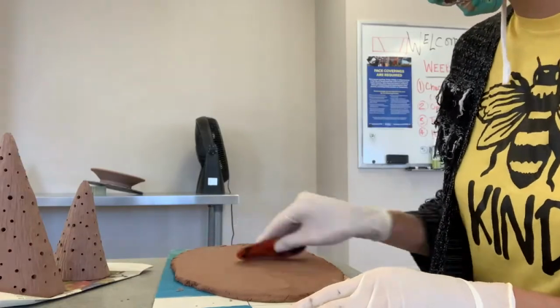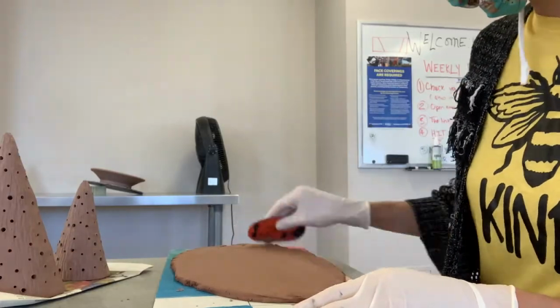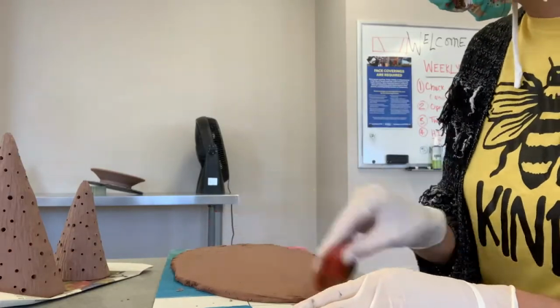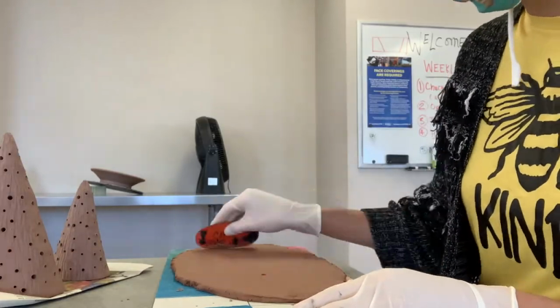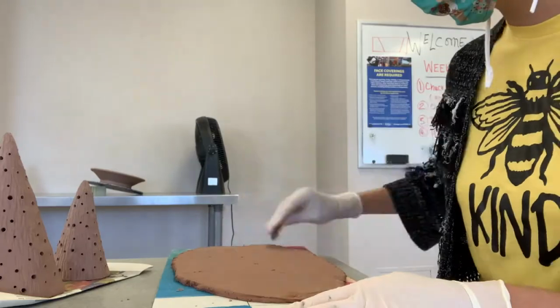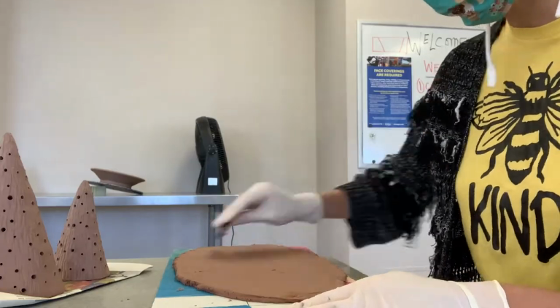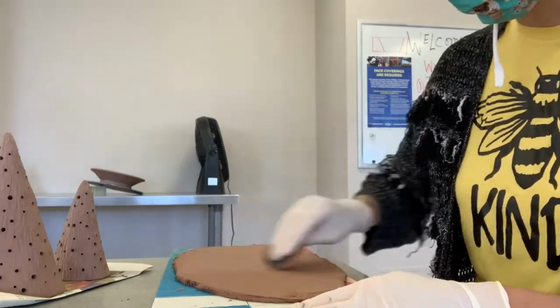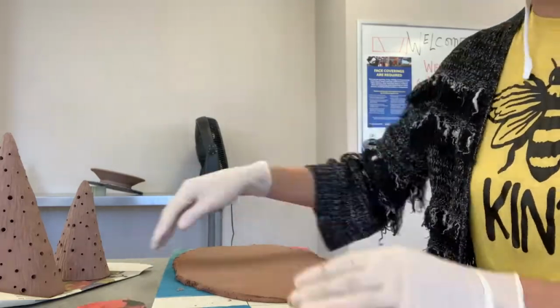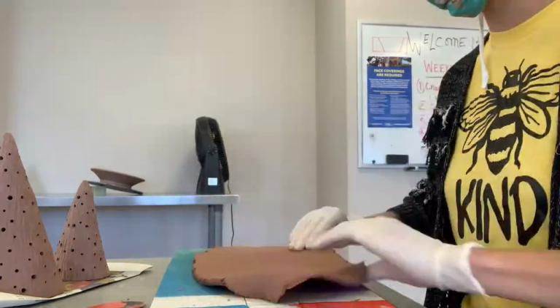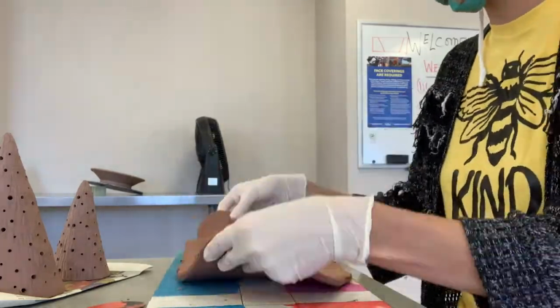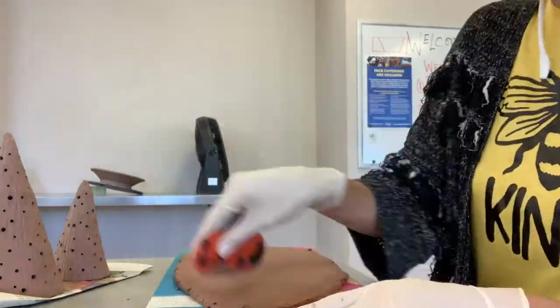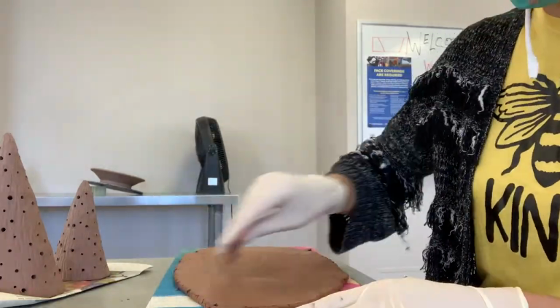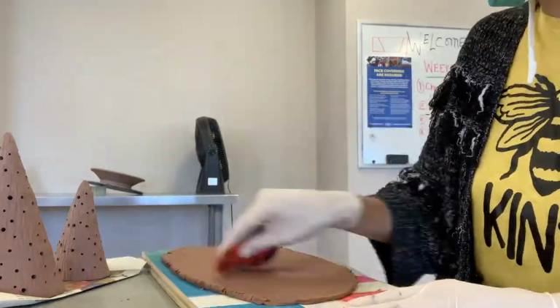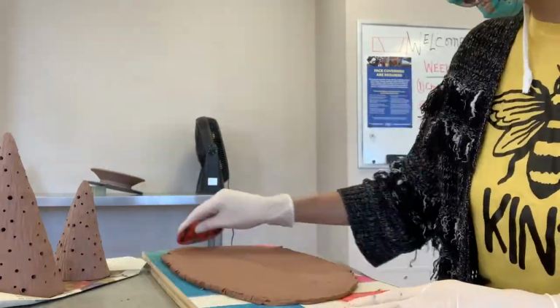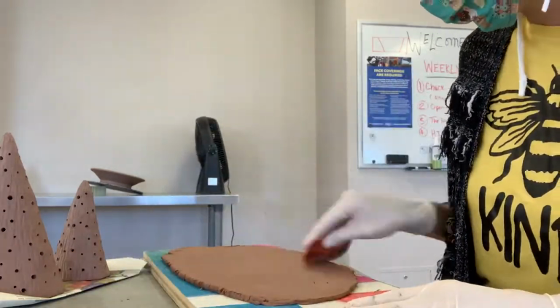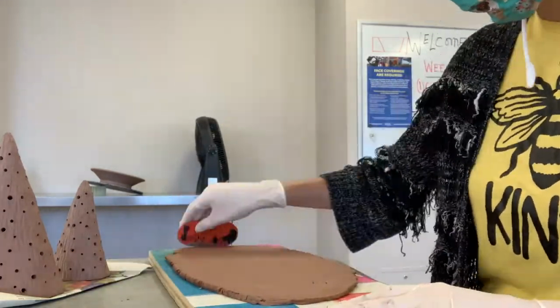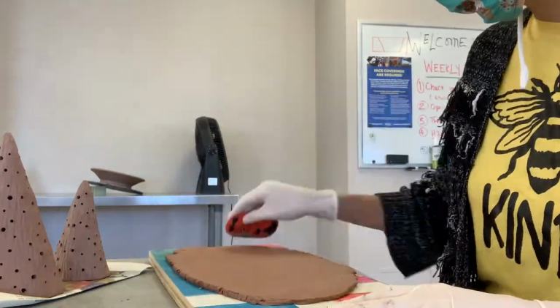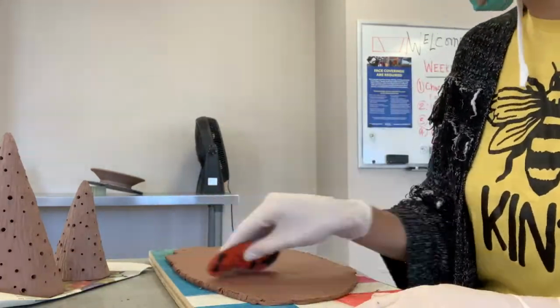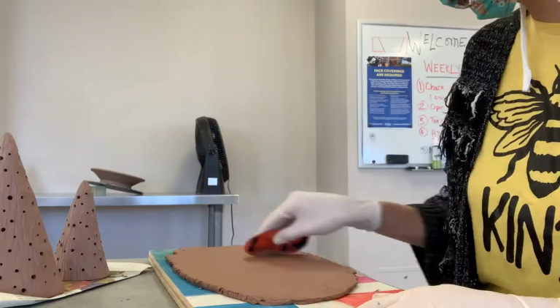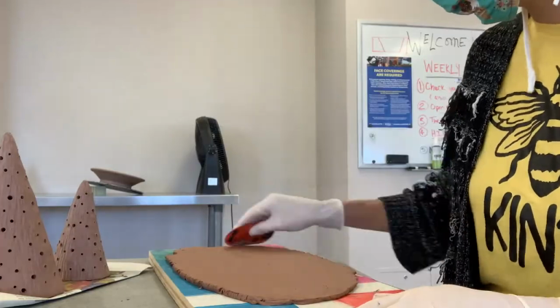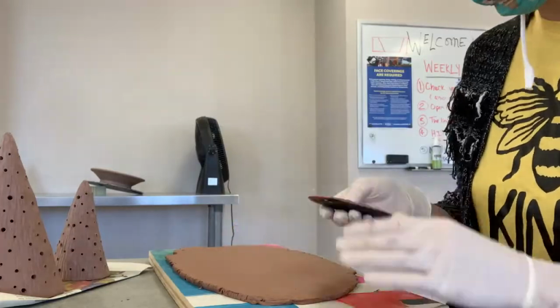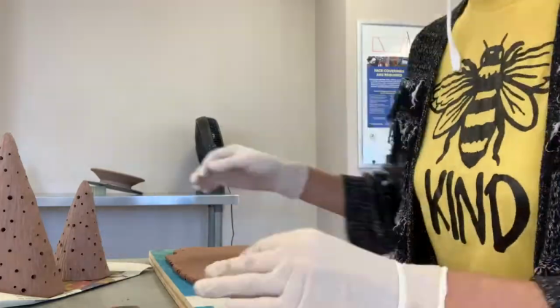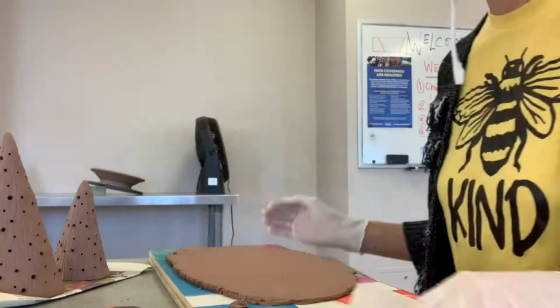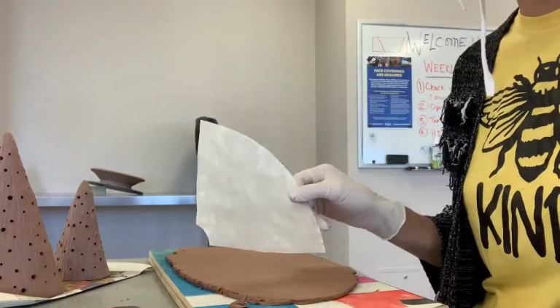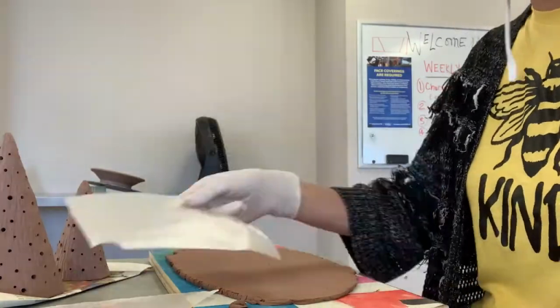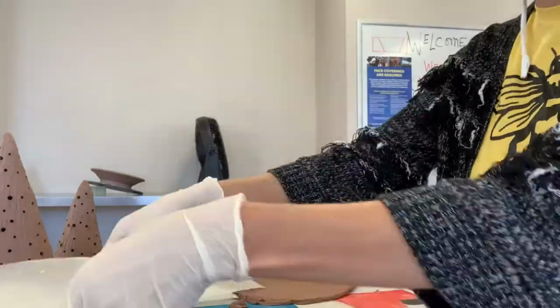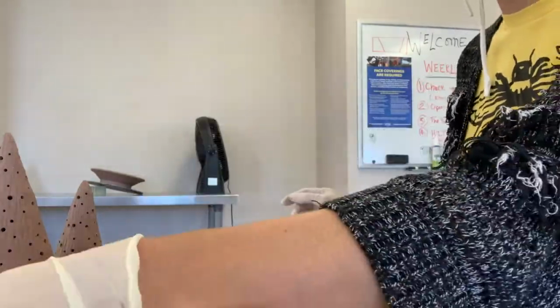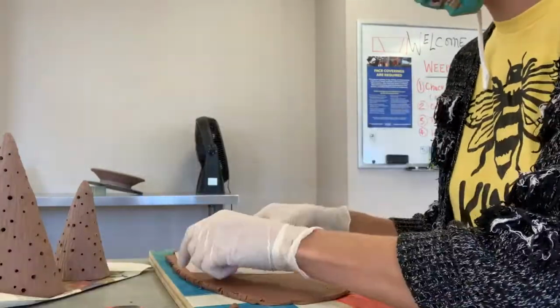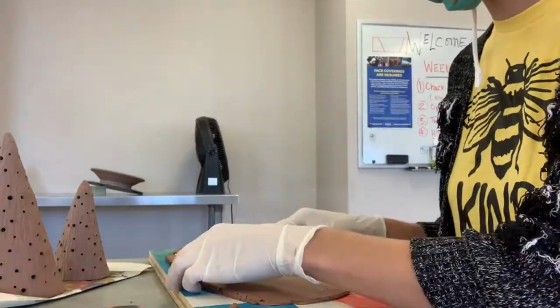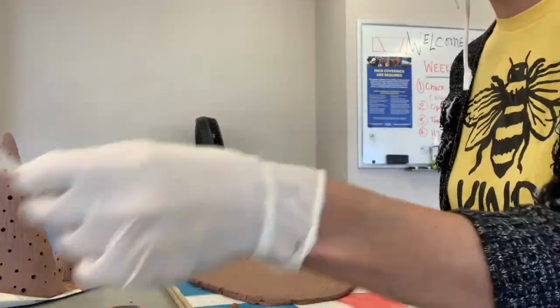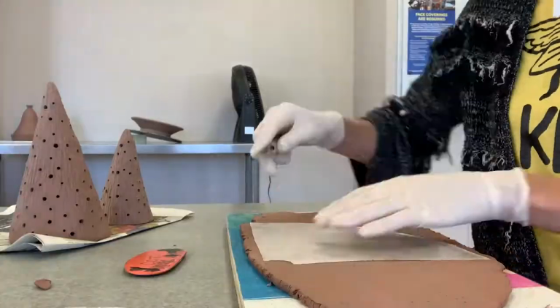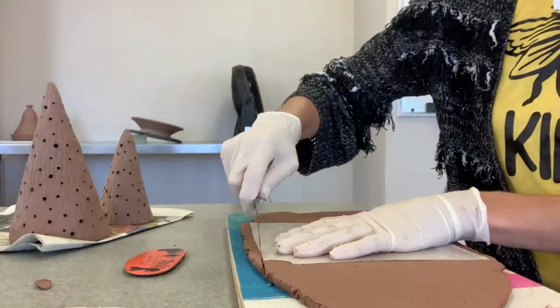You're going to start by rolling out a slab of clay and smoothing both sides, giving it some time to set up. When you feel that your clay is at a good working state, you're going to trace your stencil and cut it out with your knife.